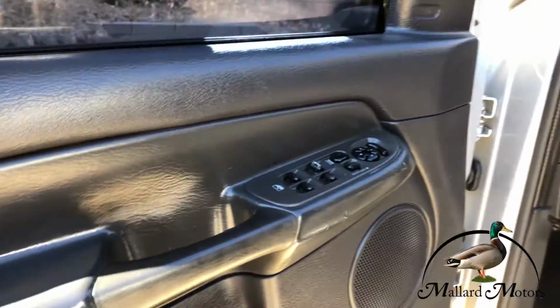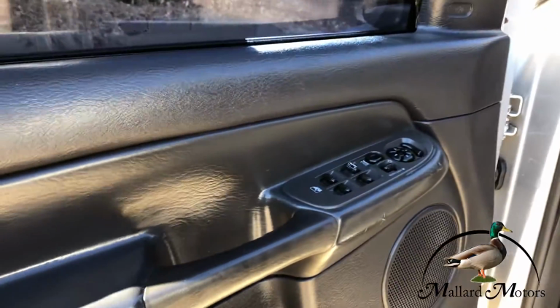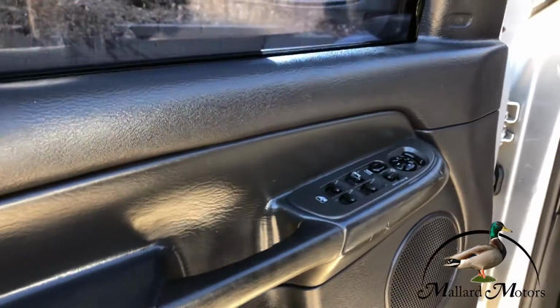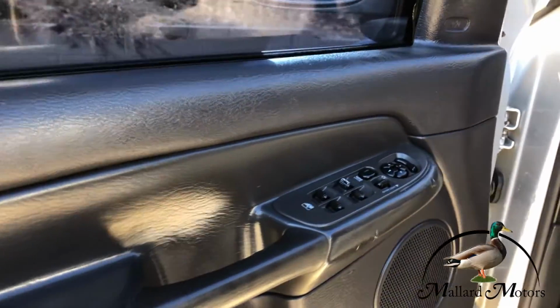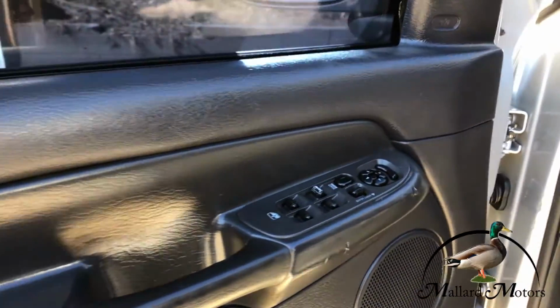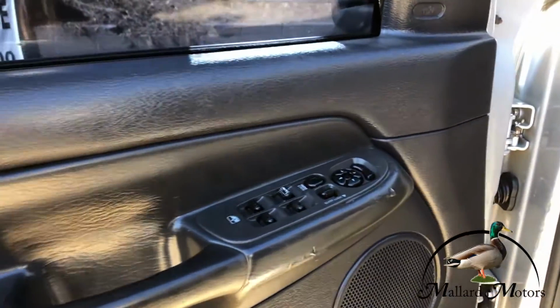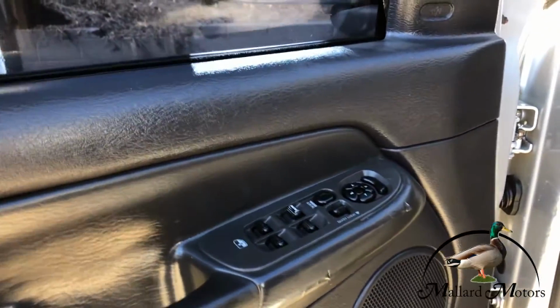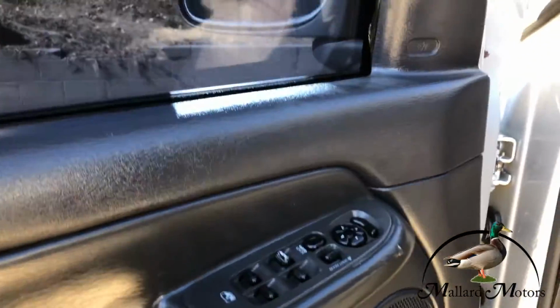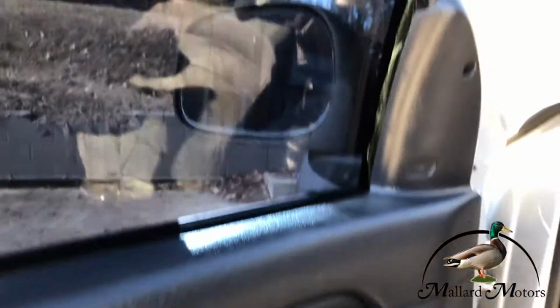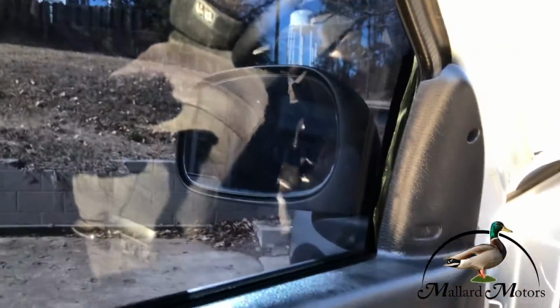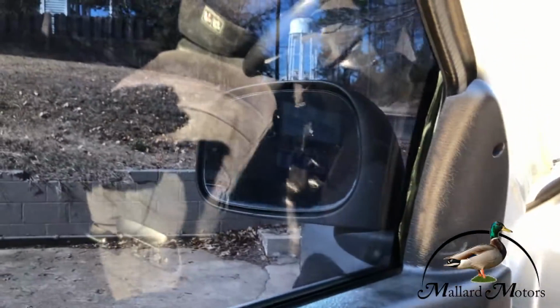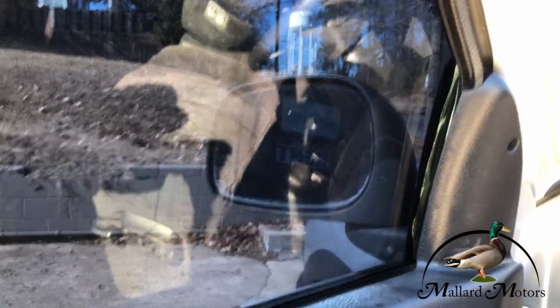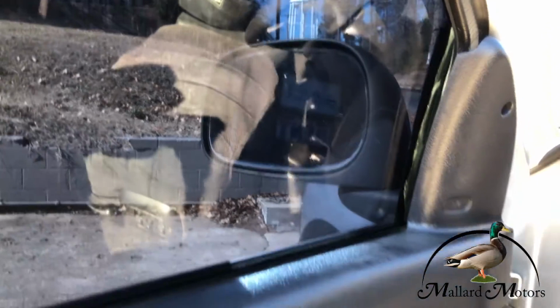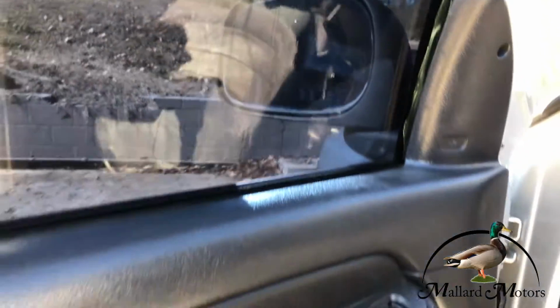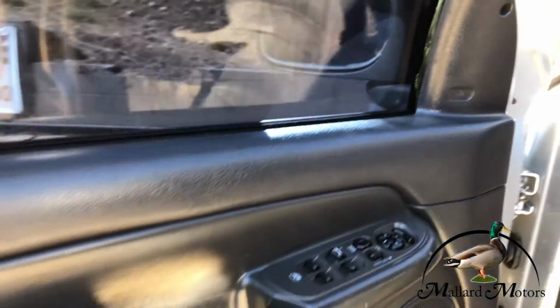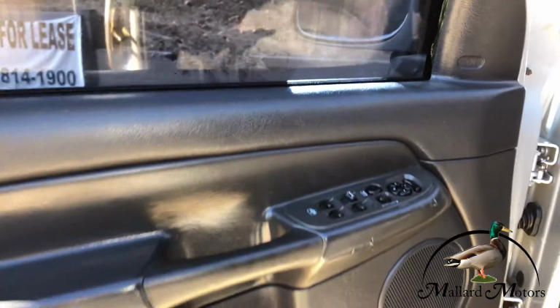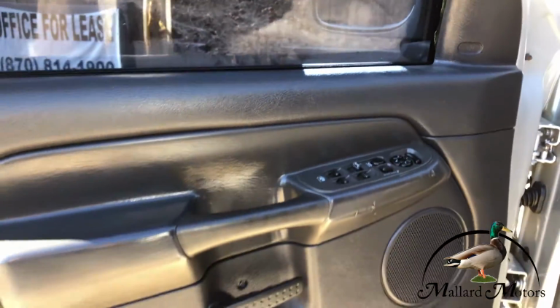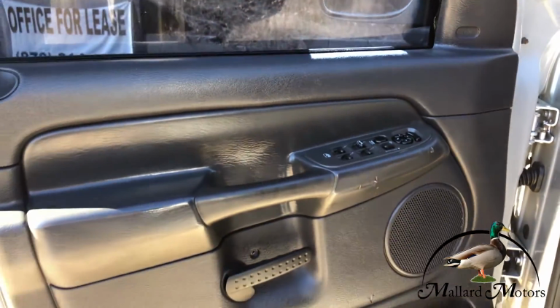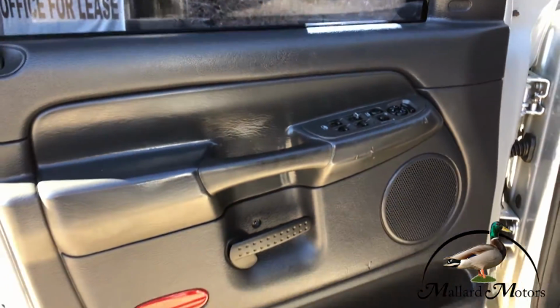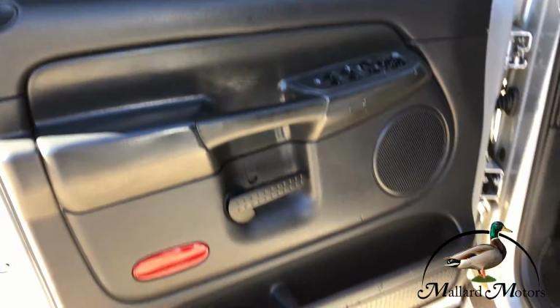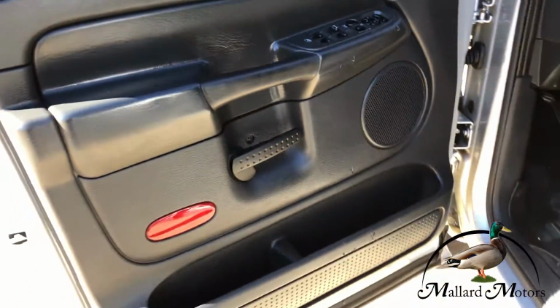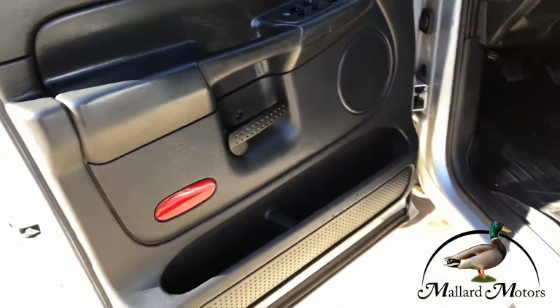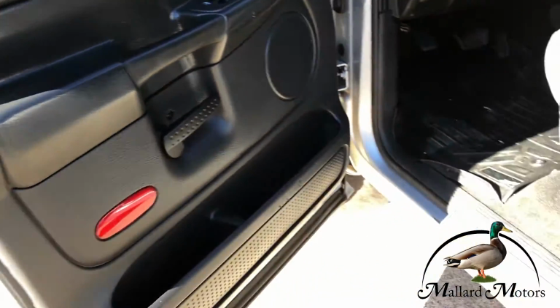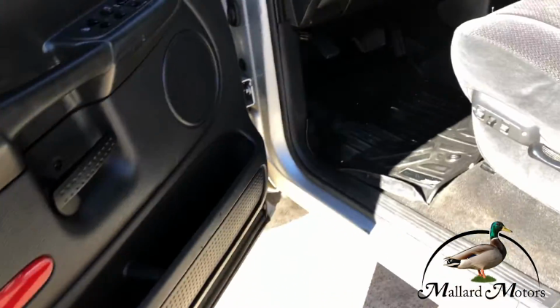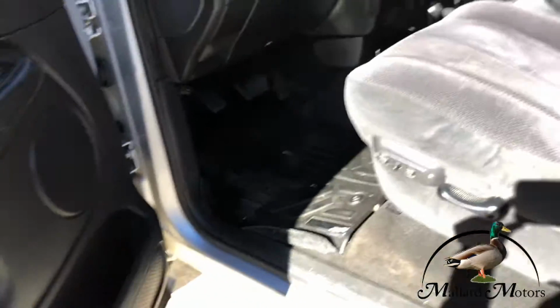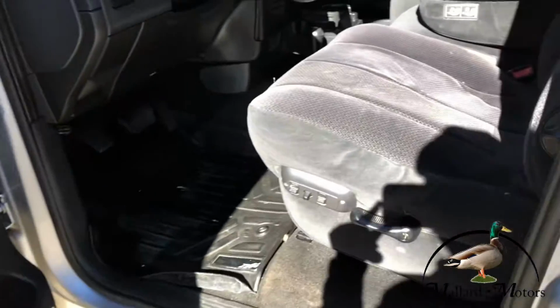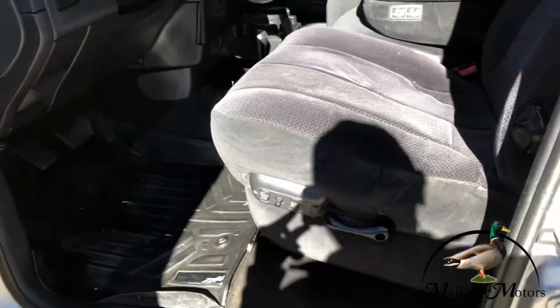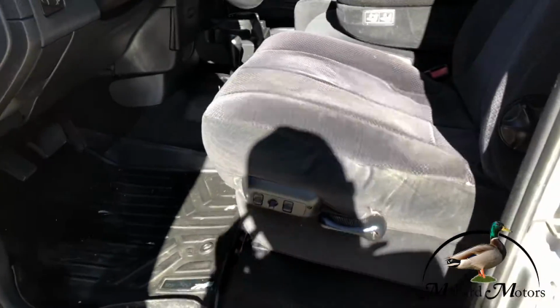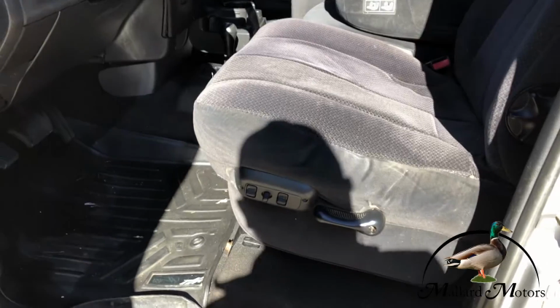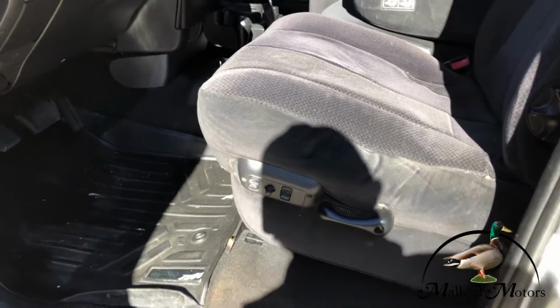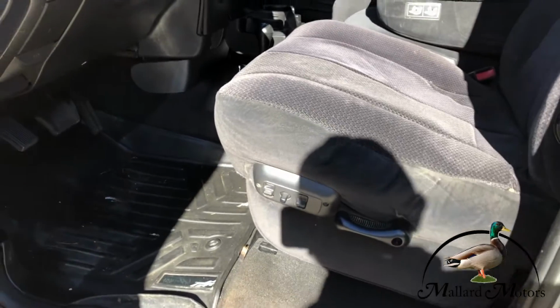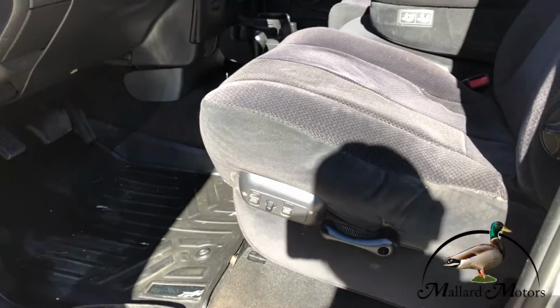You got power locks, power windows, power adjustable side mirrors. Got a power driver's seat.